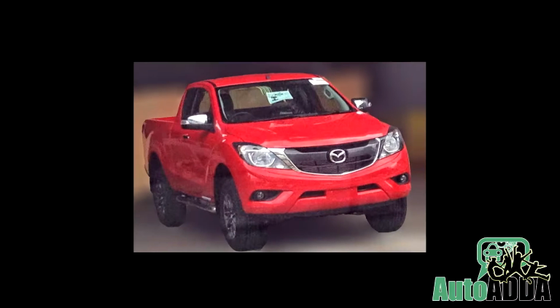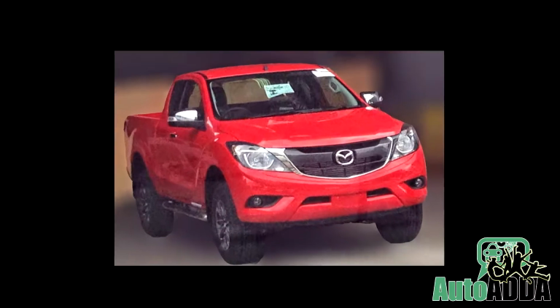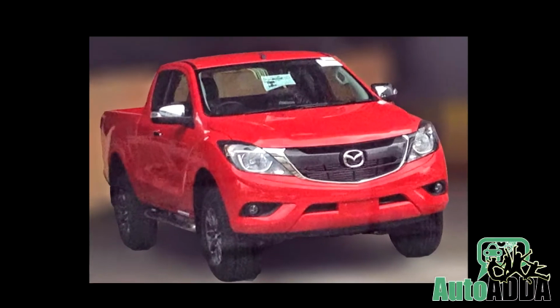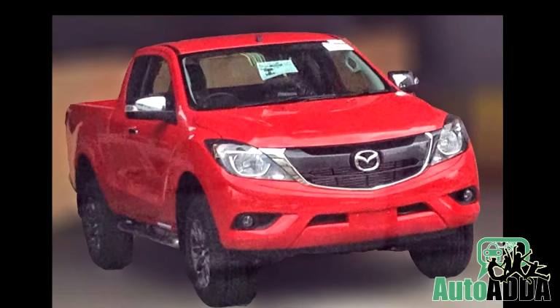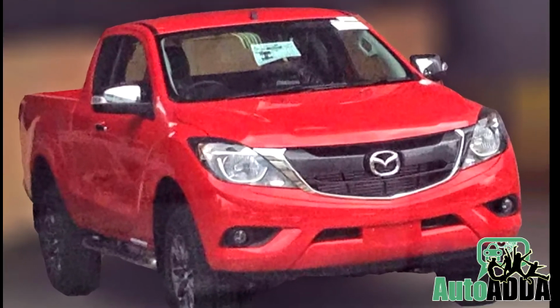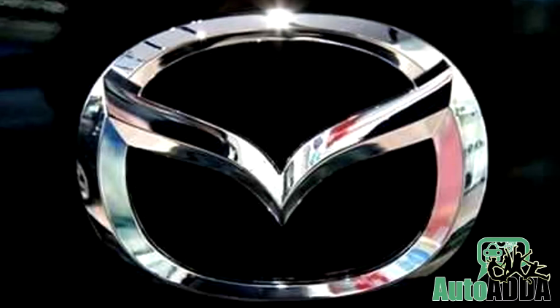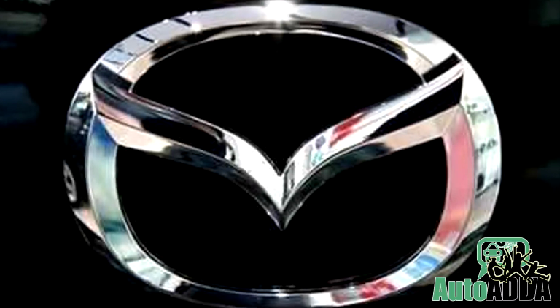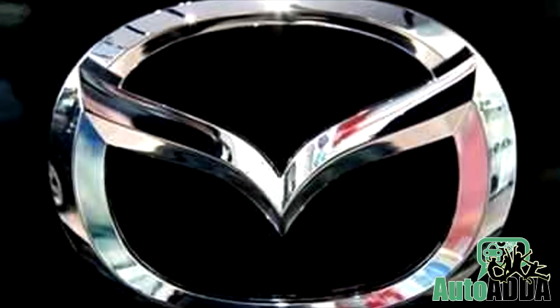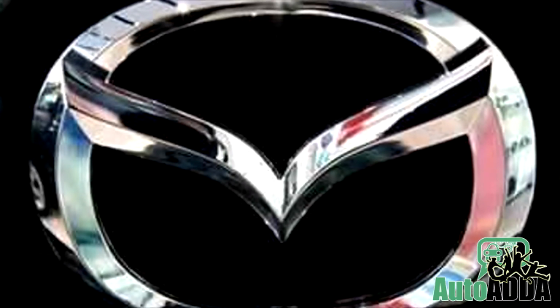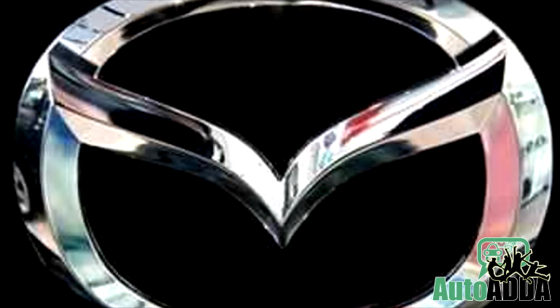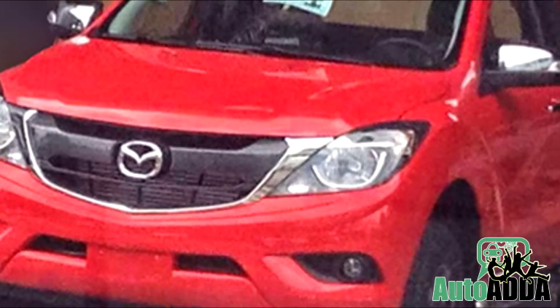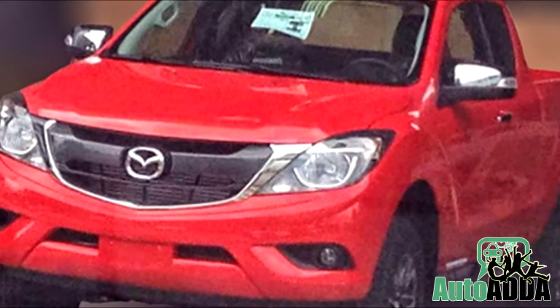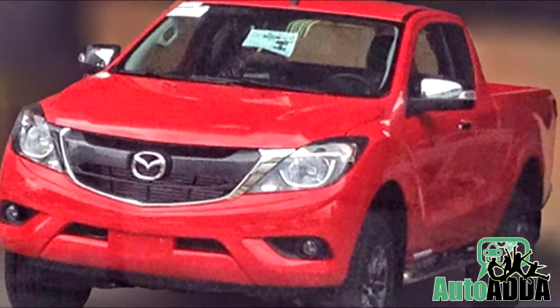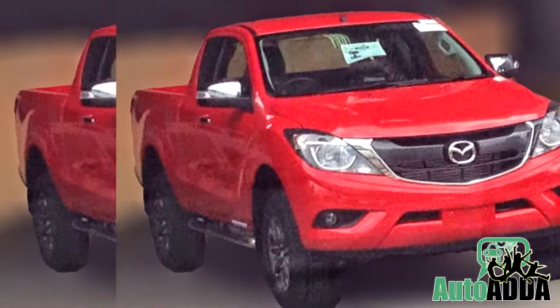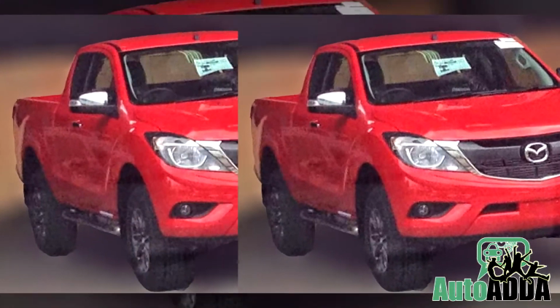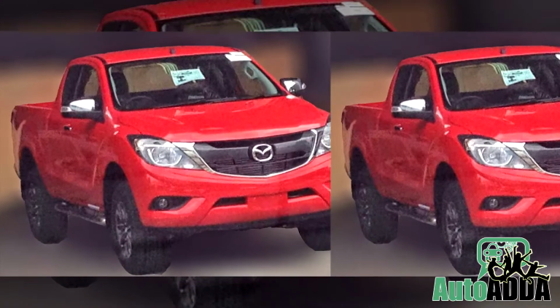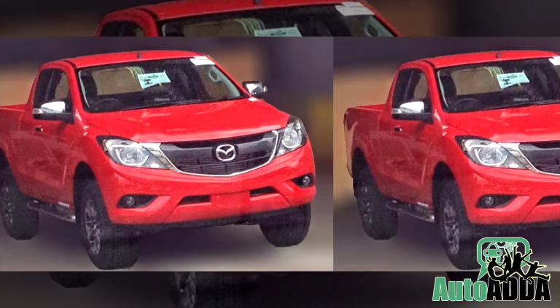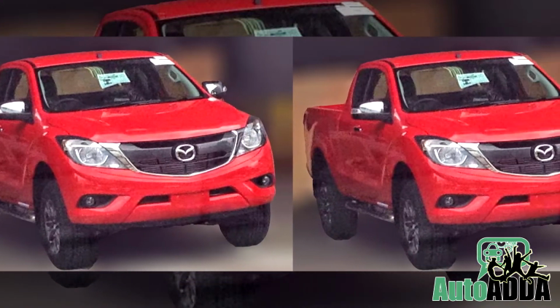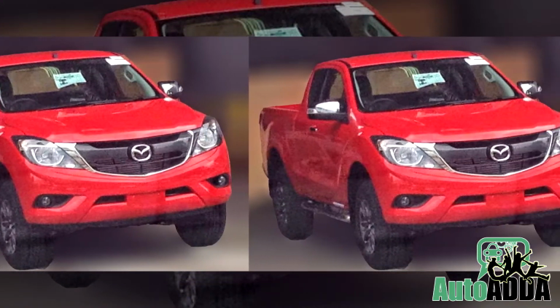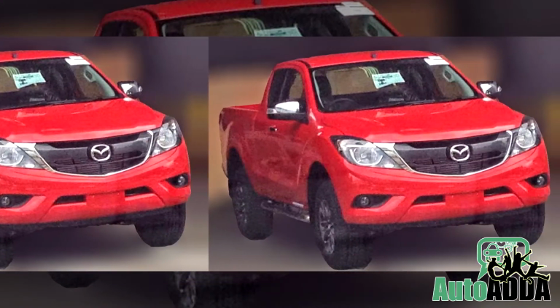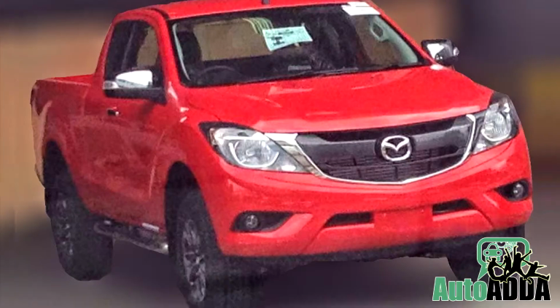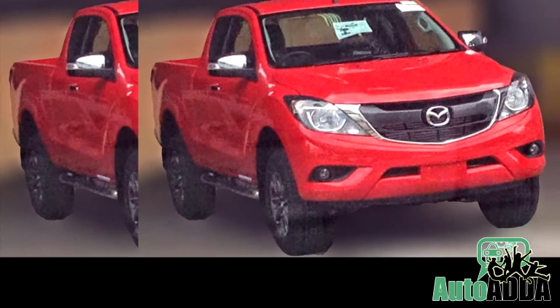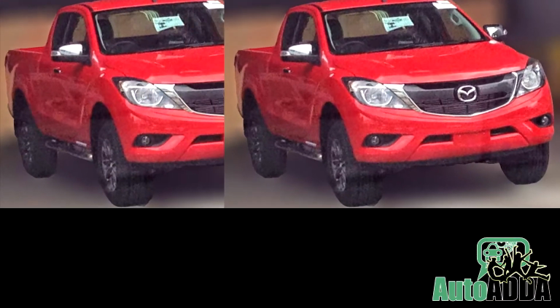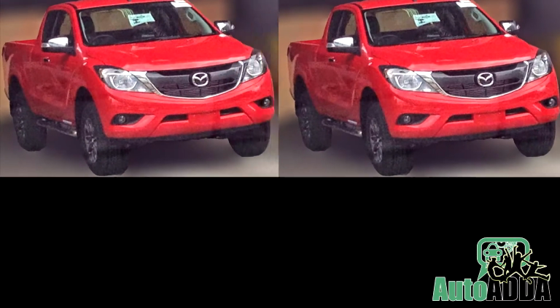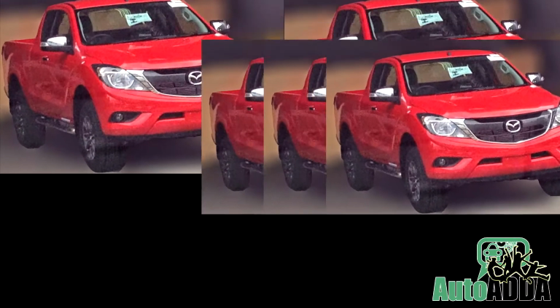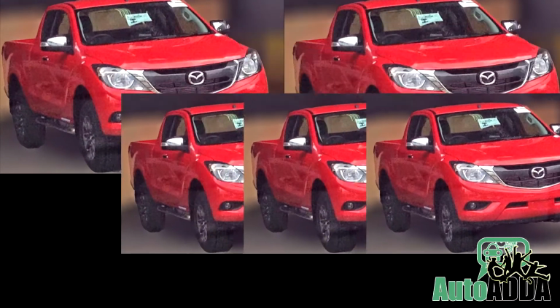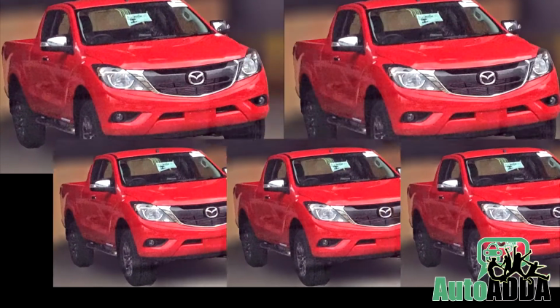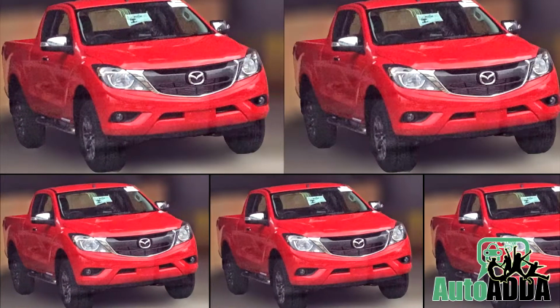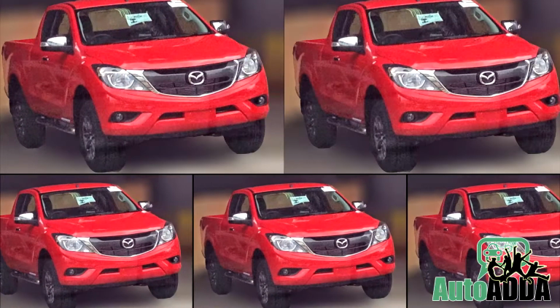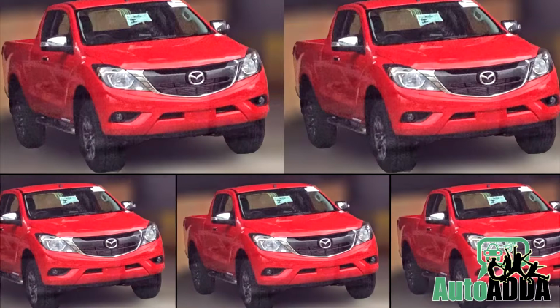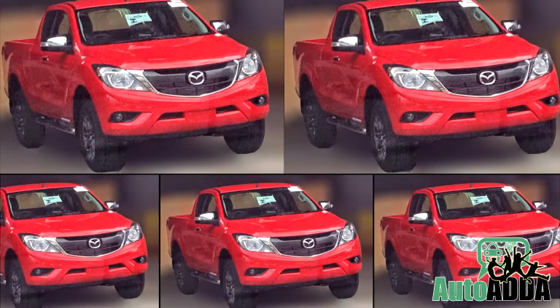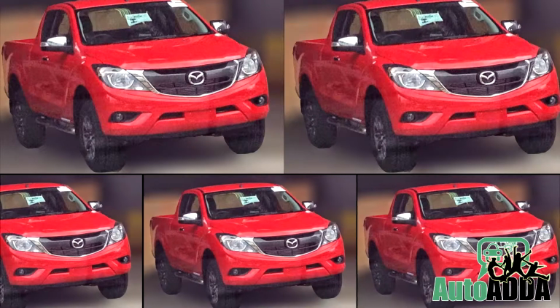Just after the midlife revamp, the 2016 Mazda BT-50 pickup is now seen with a facelift, clearly without any clutter. Reportedly, this pickup does well in countries like South Africa, Australia, and Thailand.